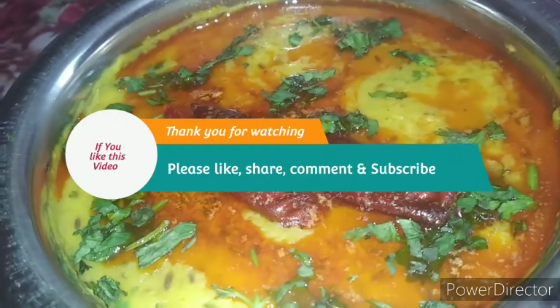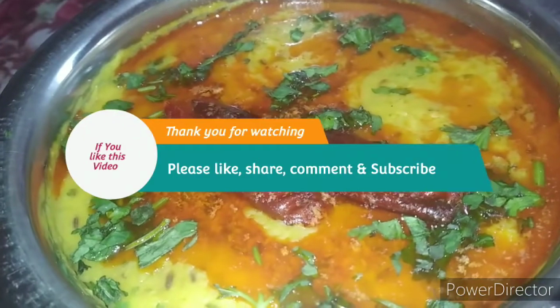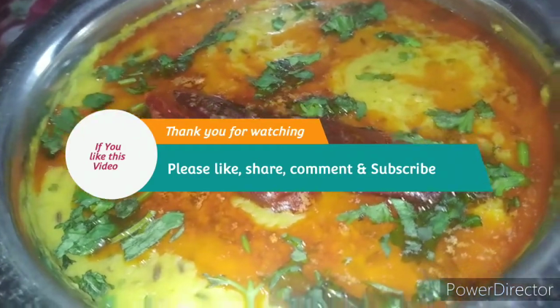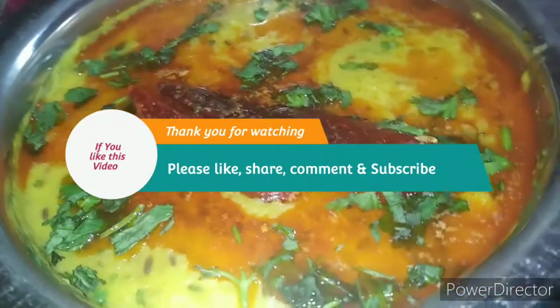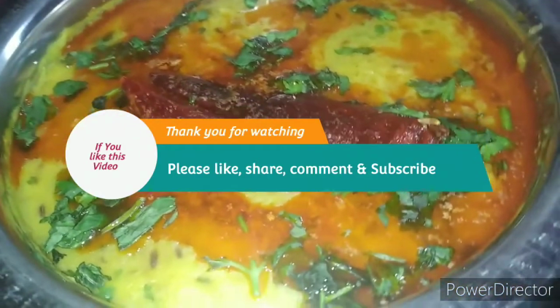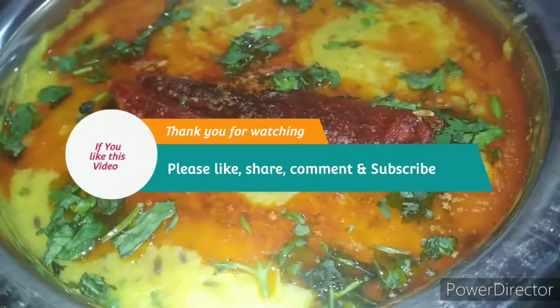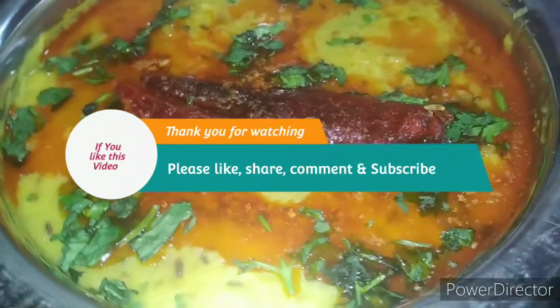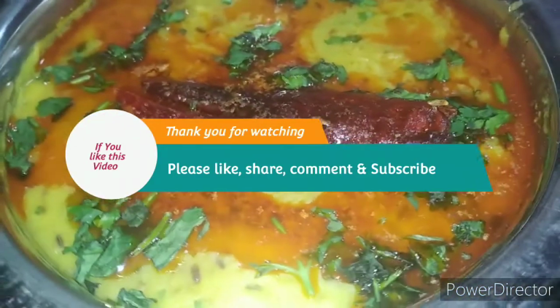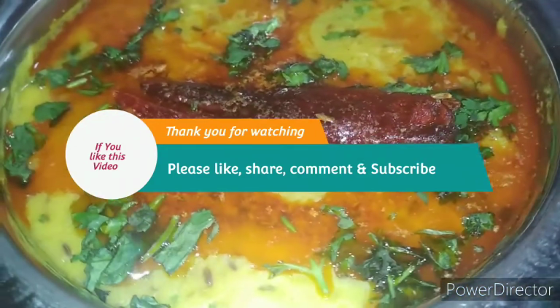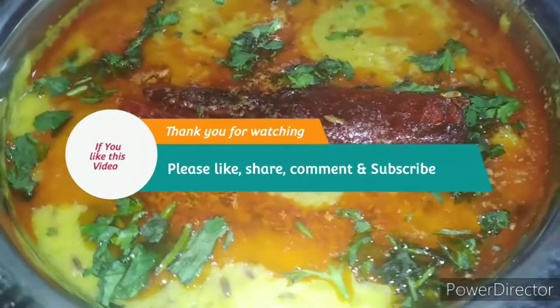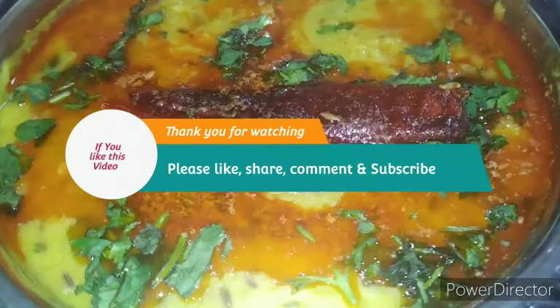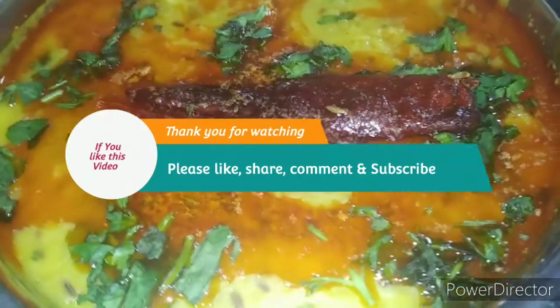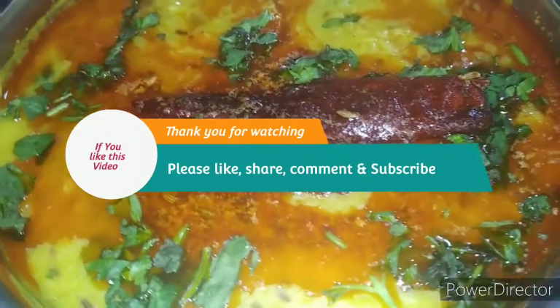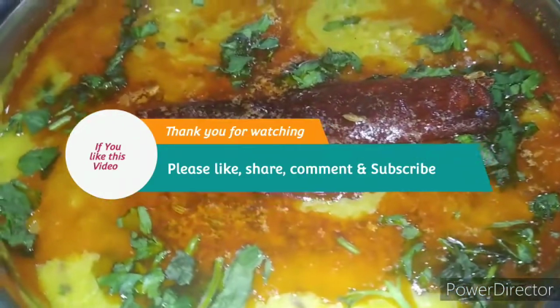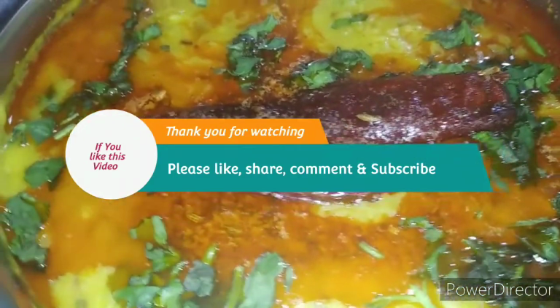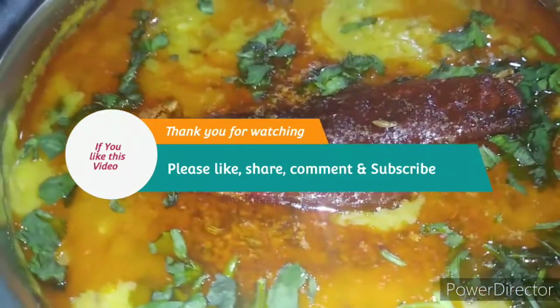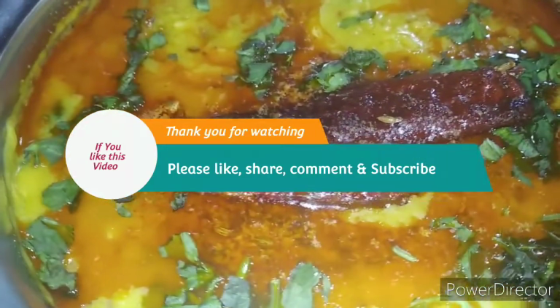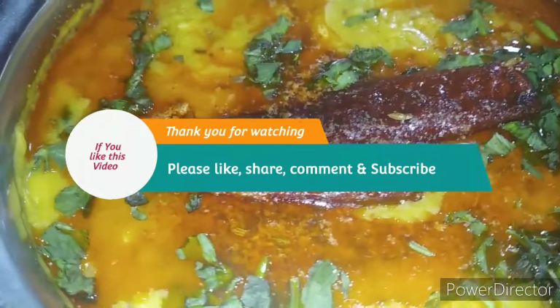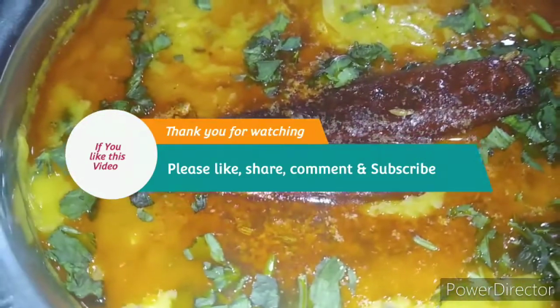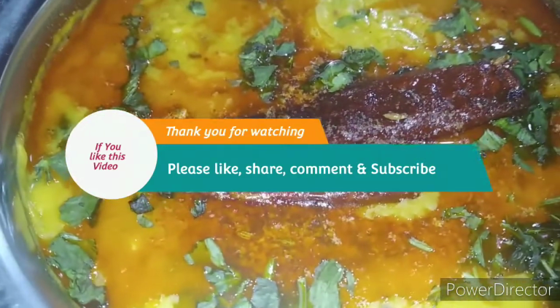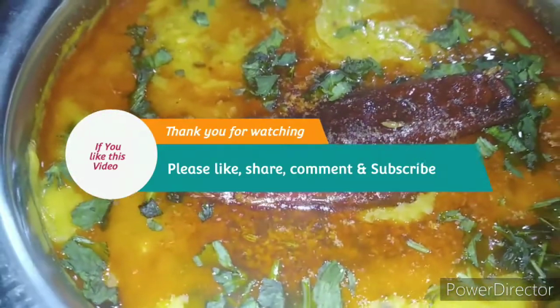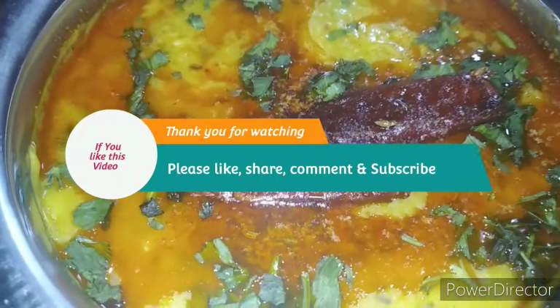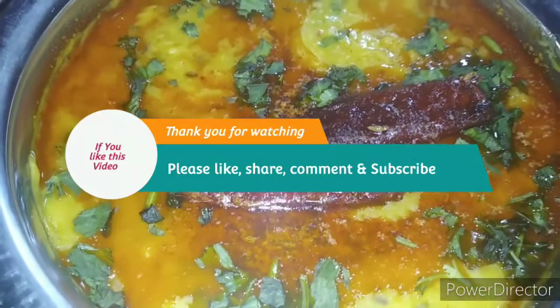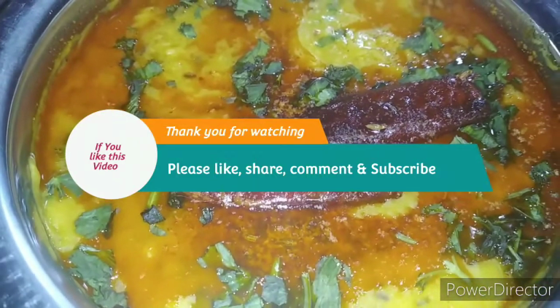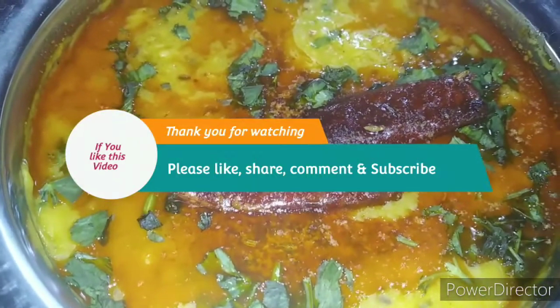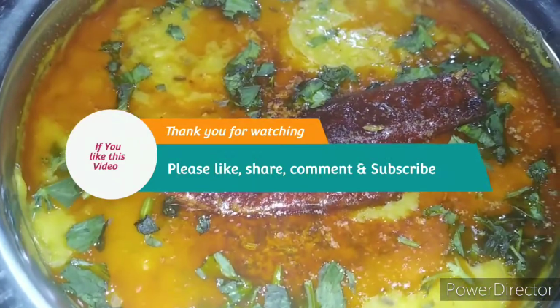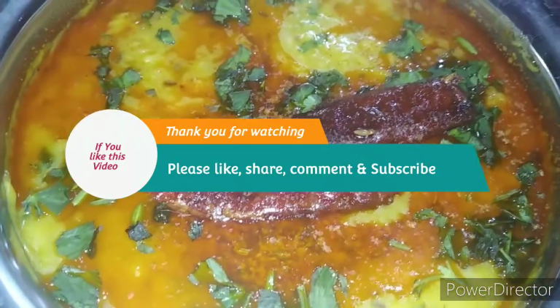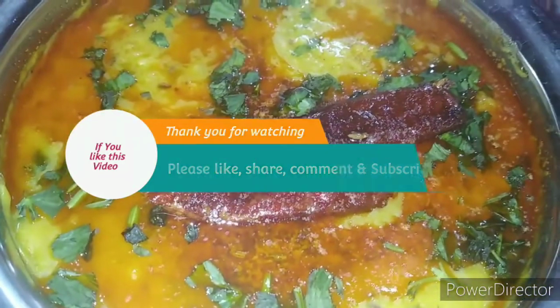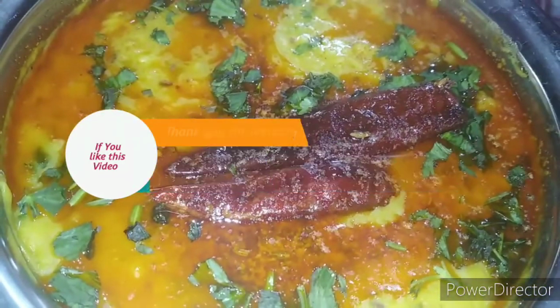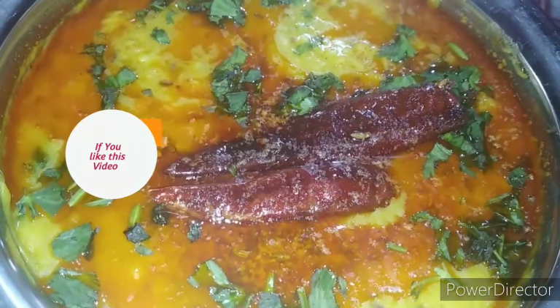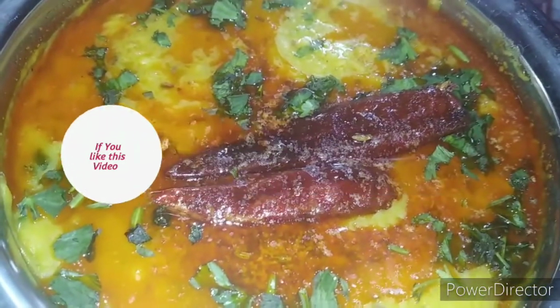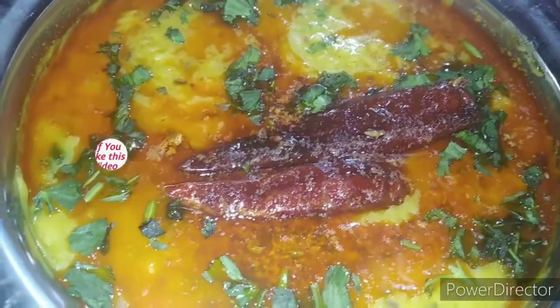If you like this video, please like, share, comment and subscribe to our channel. Please hit the bell icon so you get the latest updates. Thank you so much for watching!